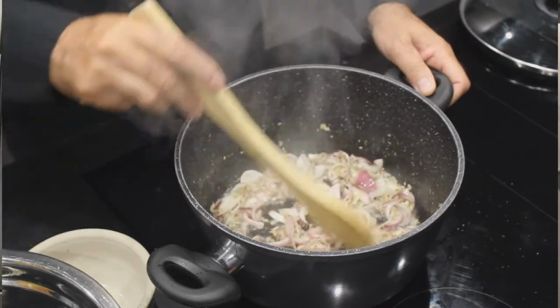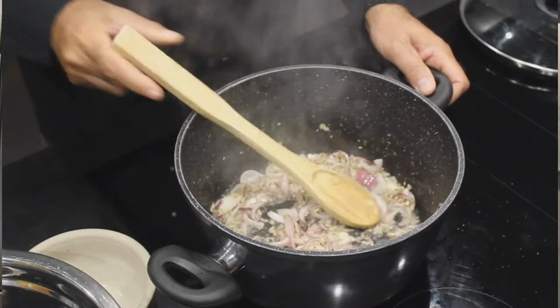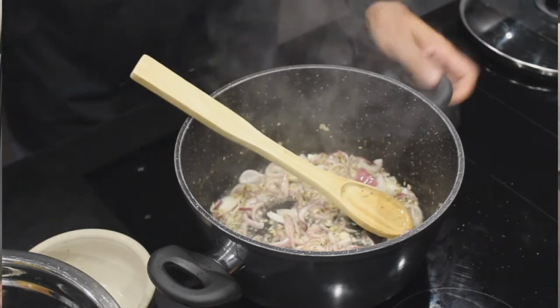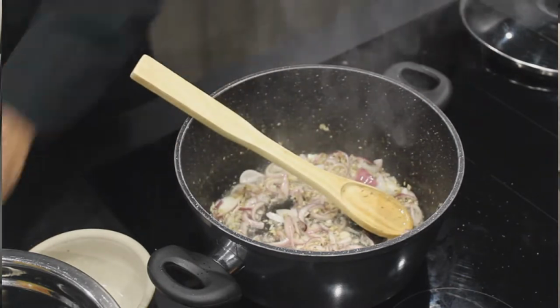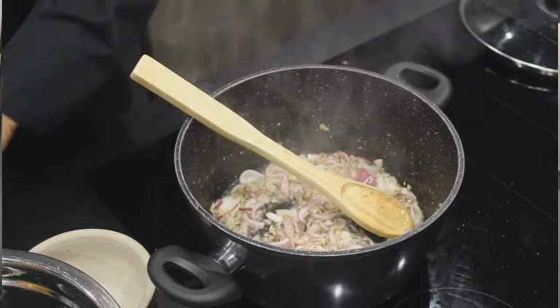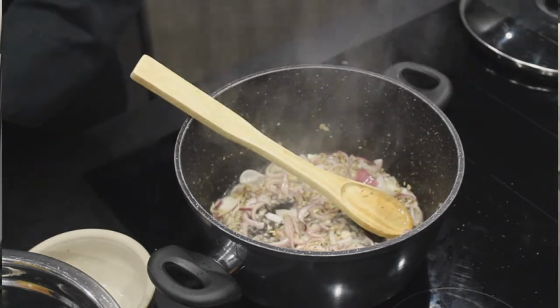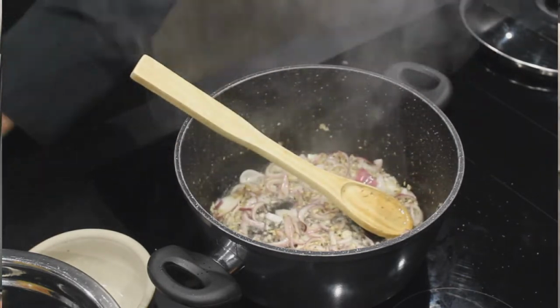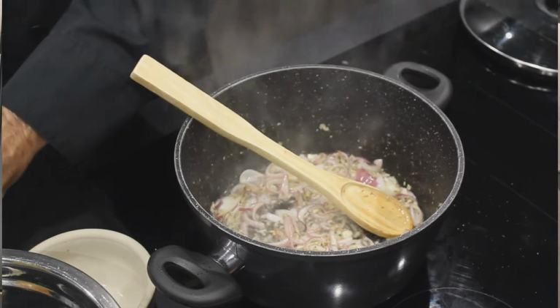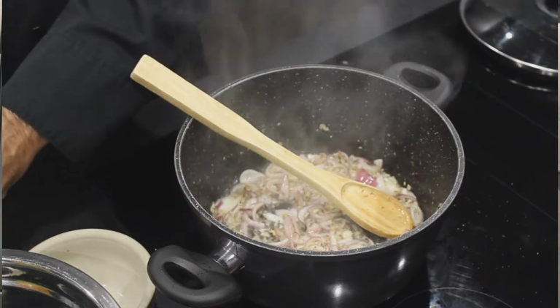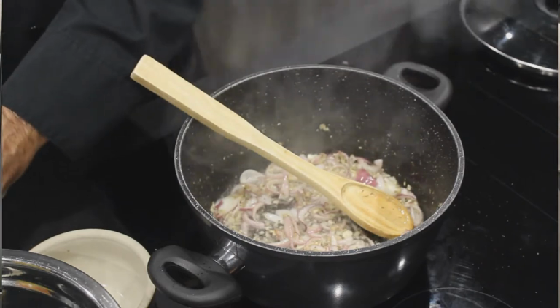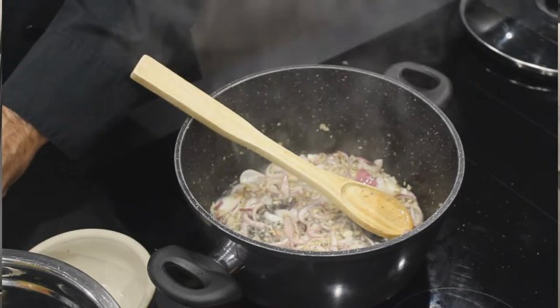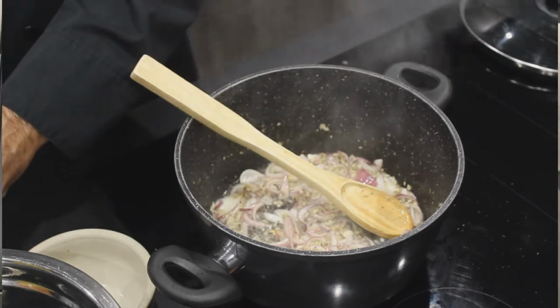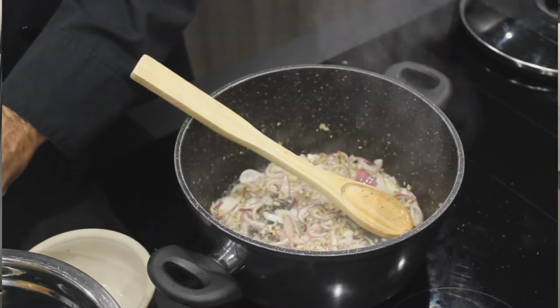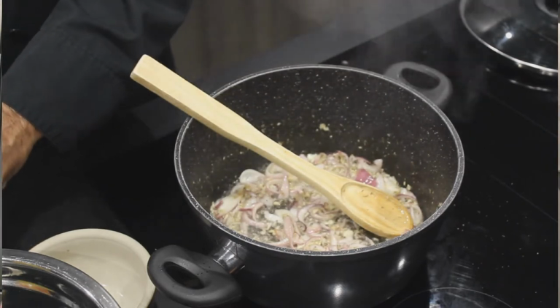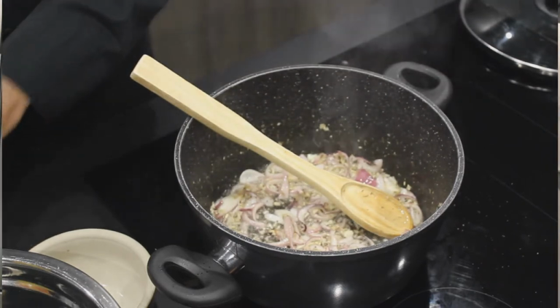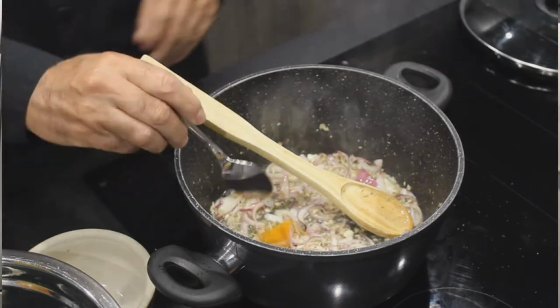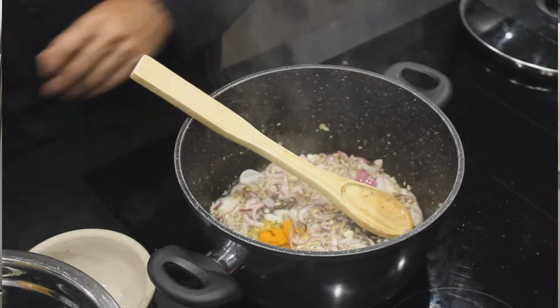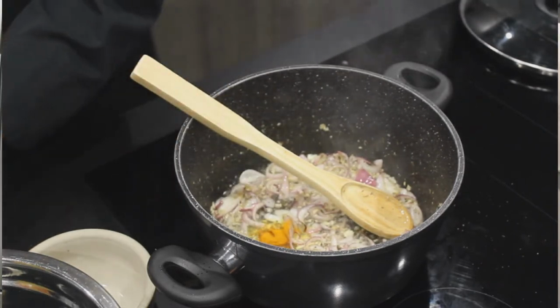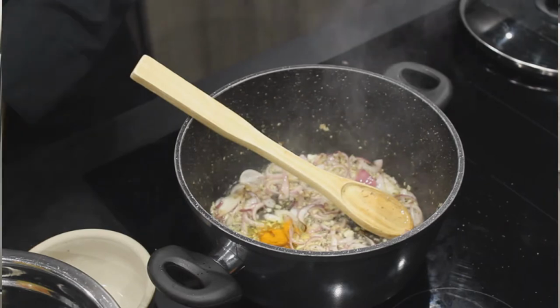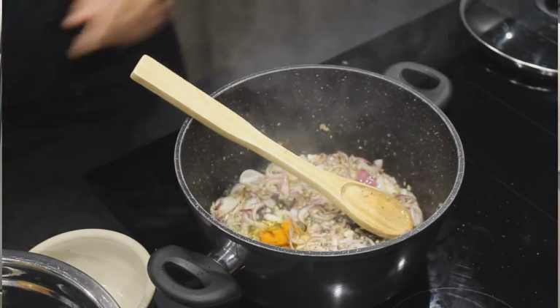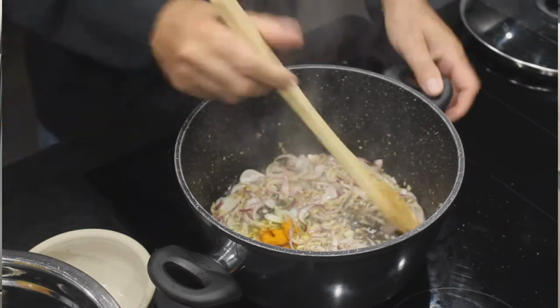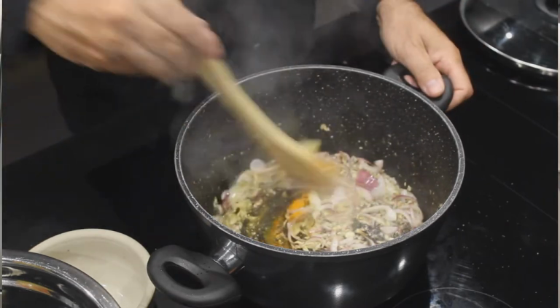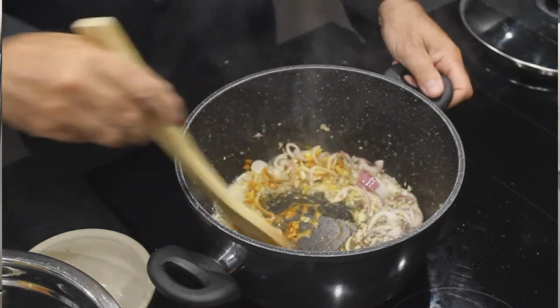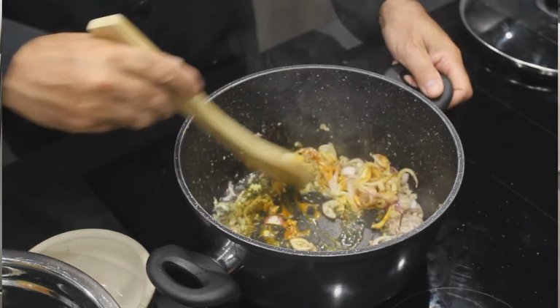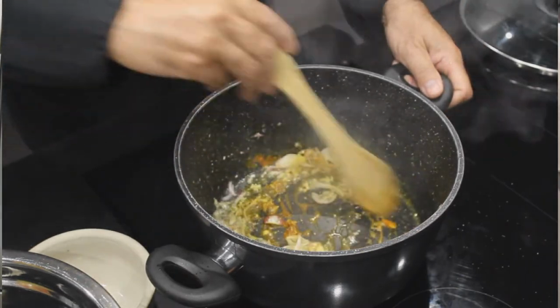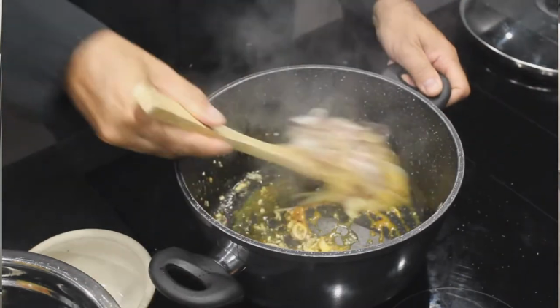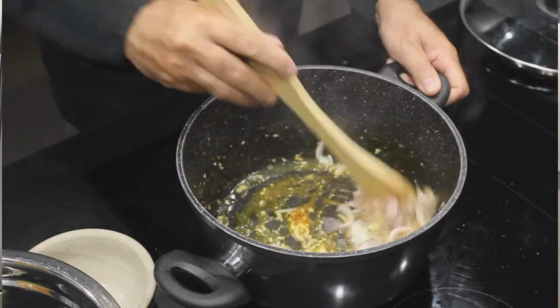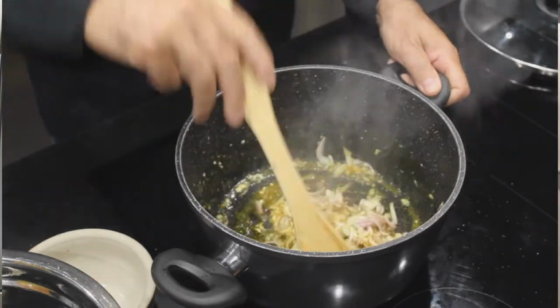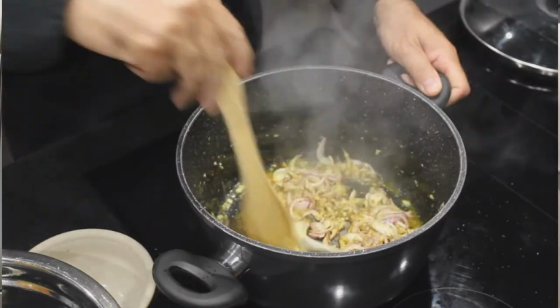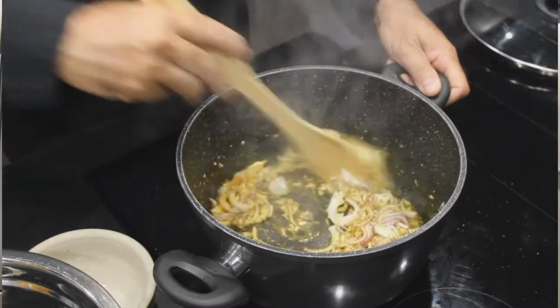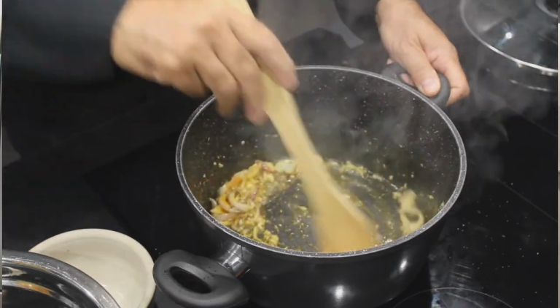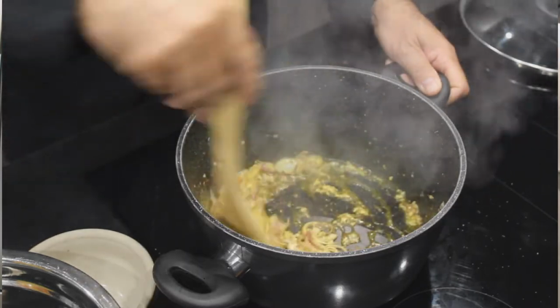Maintenant, on va y rajouter un peu de curcuma — une demi-petite cuillère de curcuma qu'on va bien mélanger. Ça va lui donner toutes les couleurs et ça va le parfumer aussi.